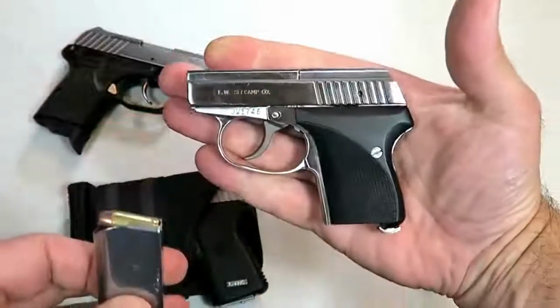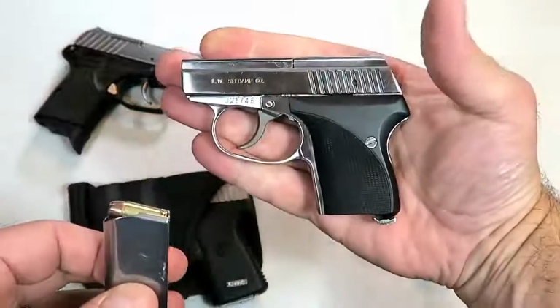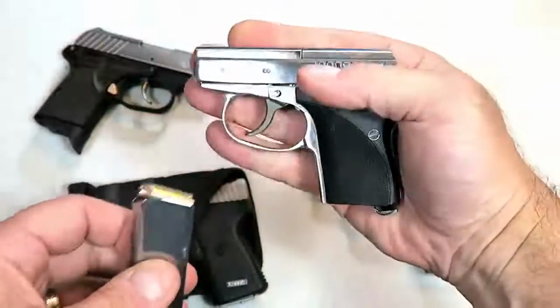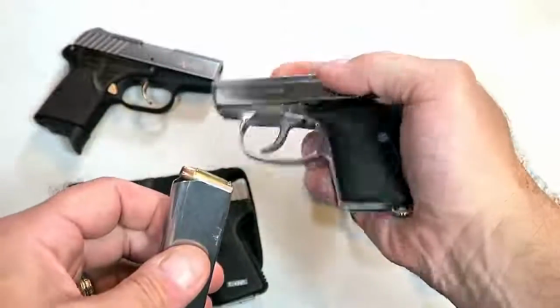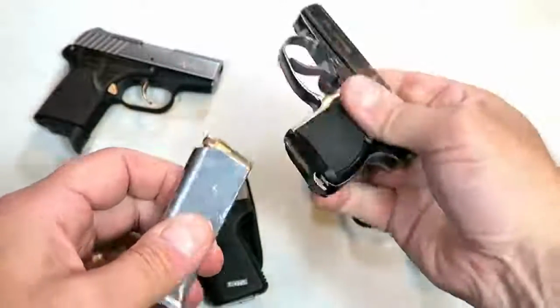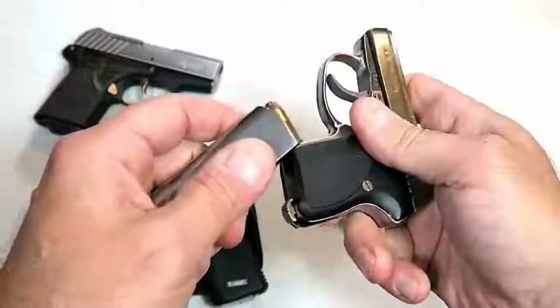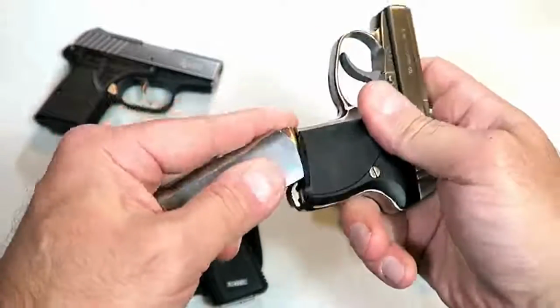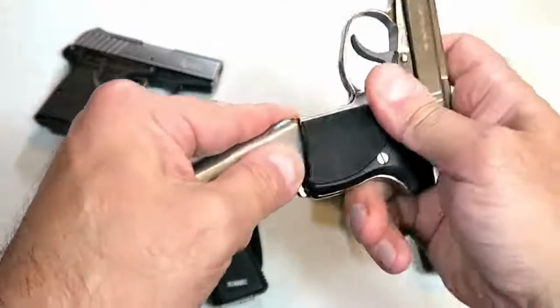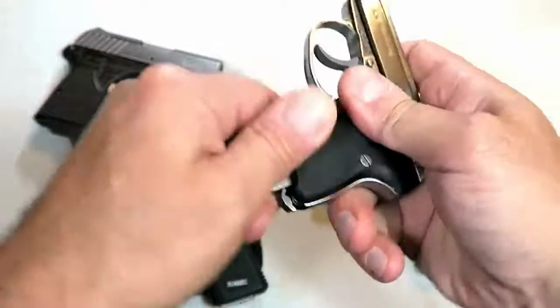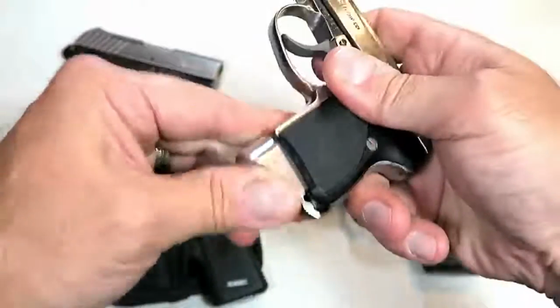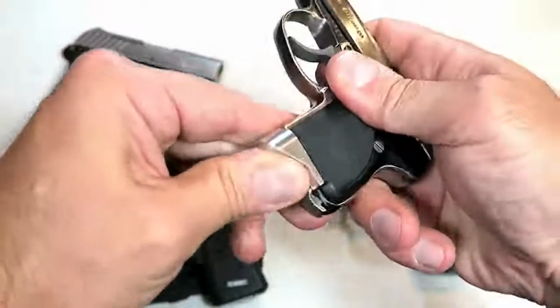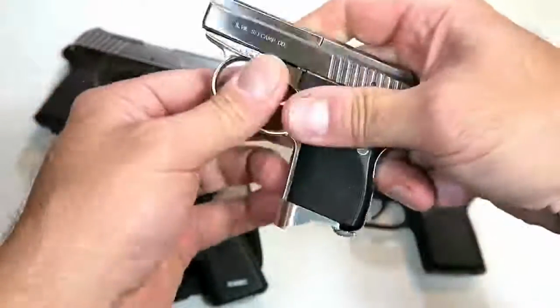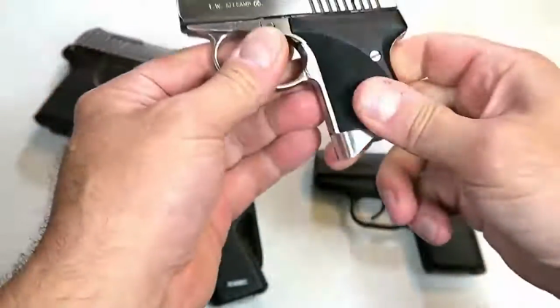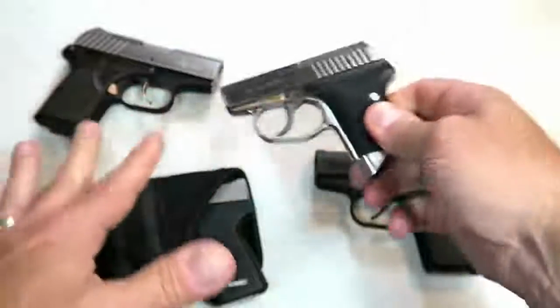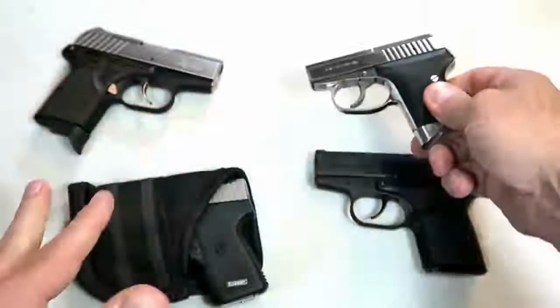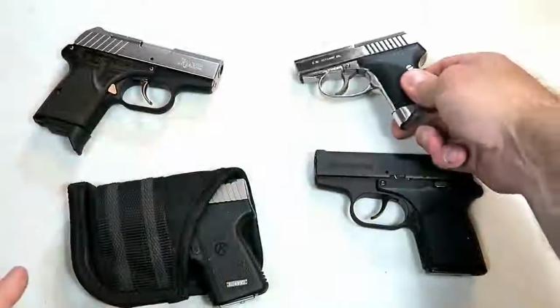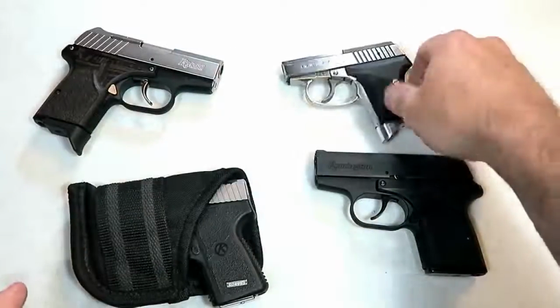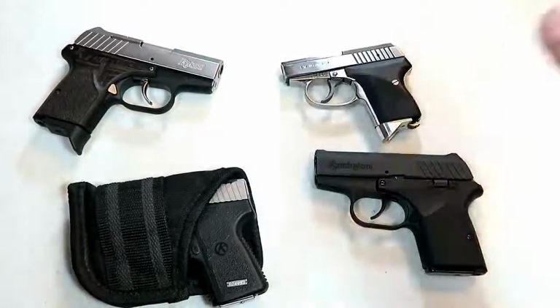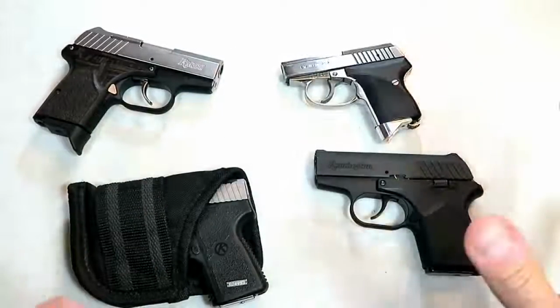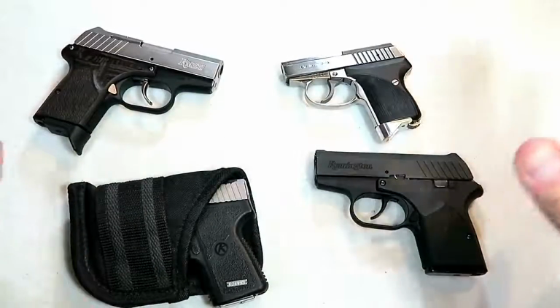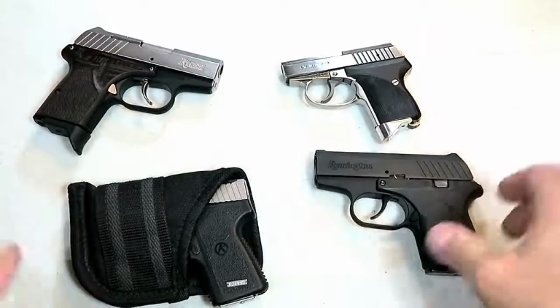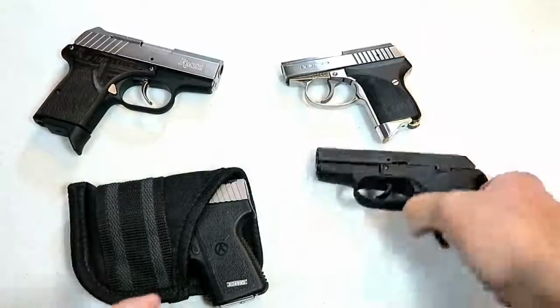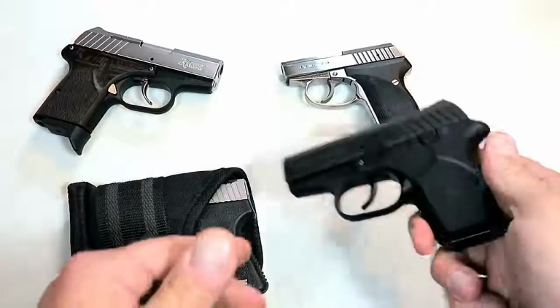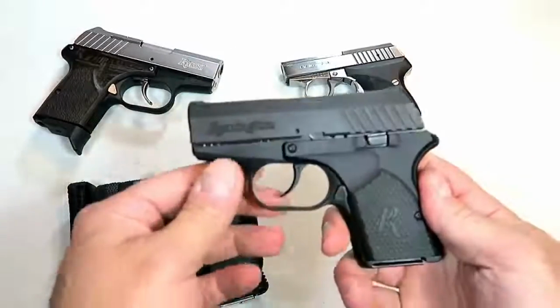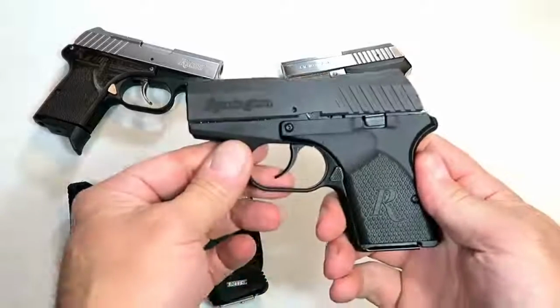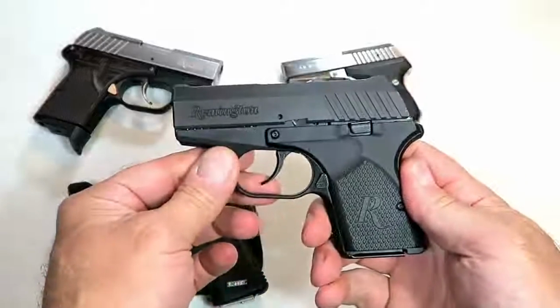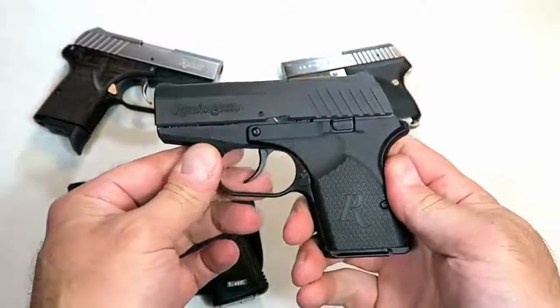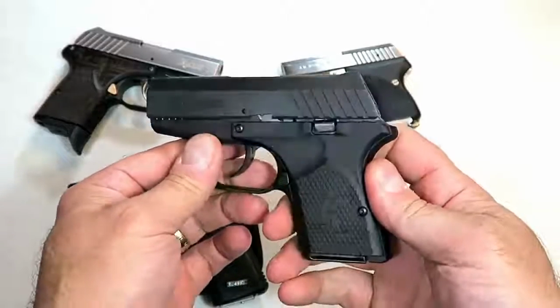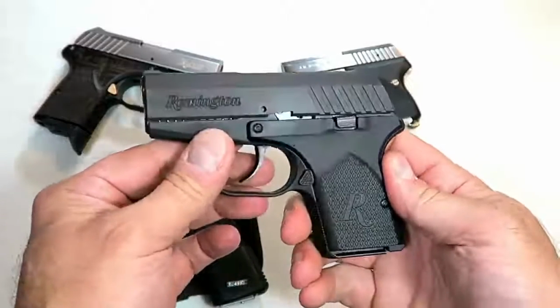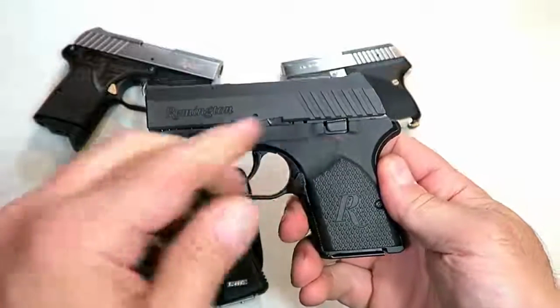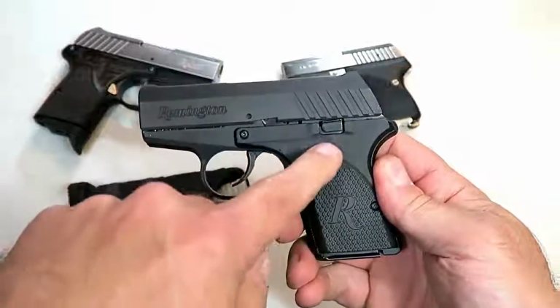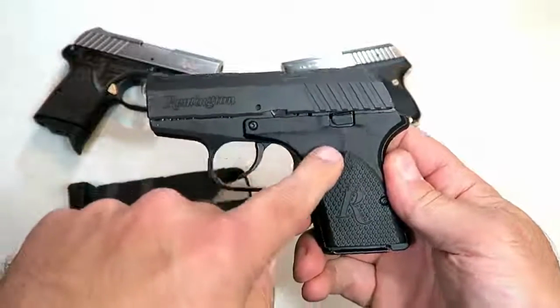It has a heavy double action trigger — it's a hammer-fired gun. All of these have heavy double actions because they are meant for pocket carry. Over here we've got a Remington RM 380; this is a Rohrbaugh design. If you remember the Rohrbaugh 9, many people loved it — they said it's so small and lightweight.